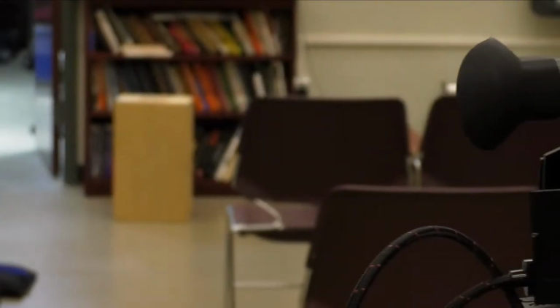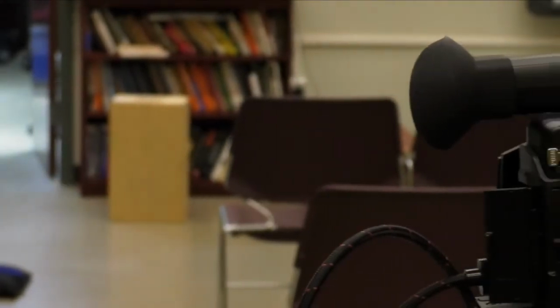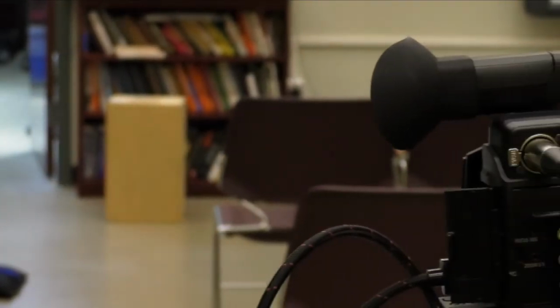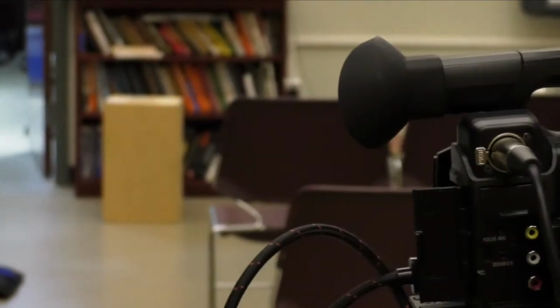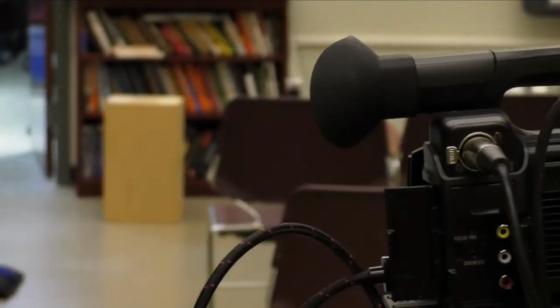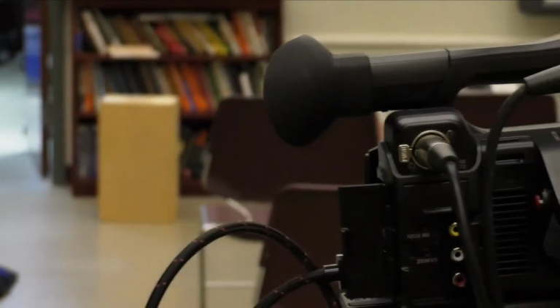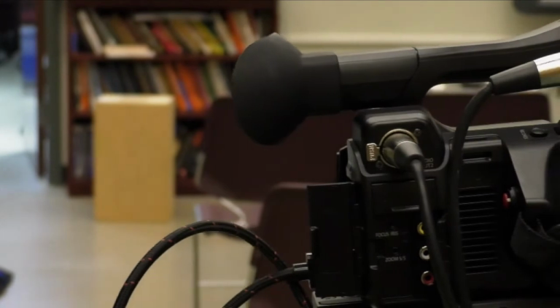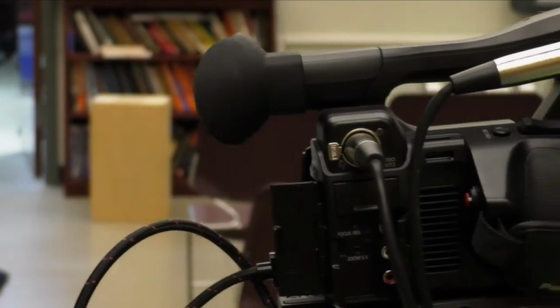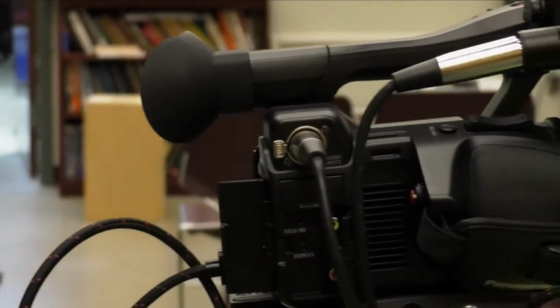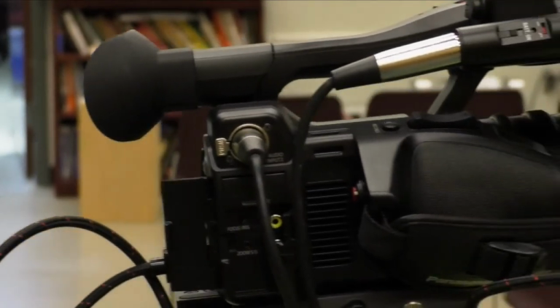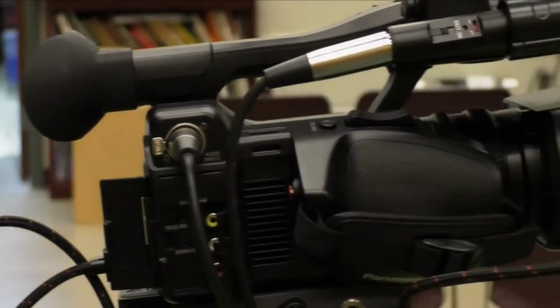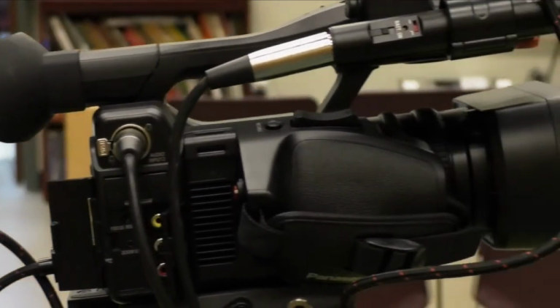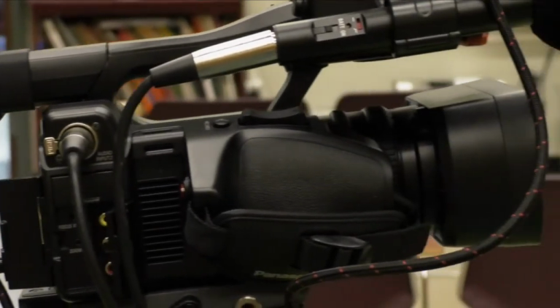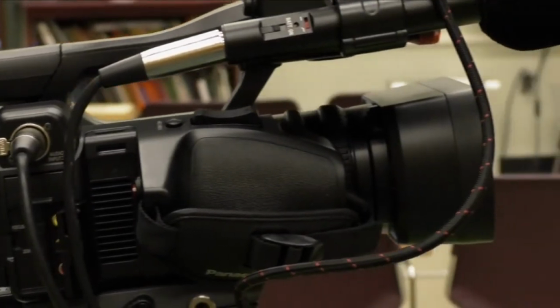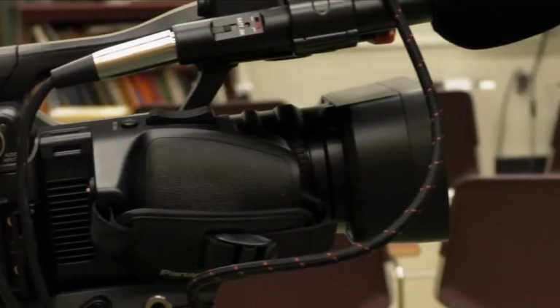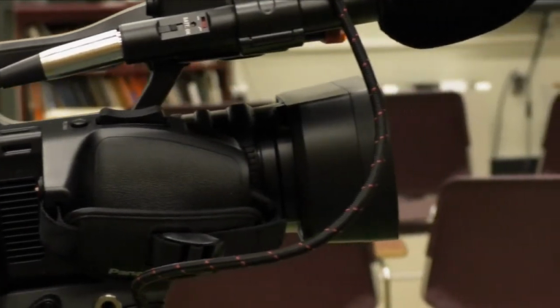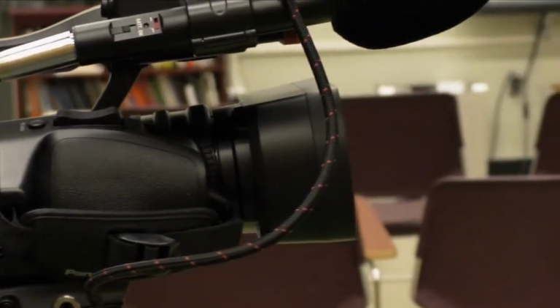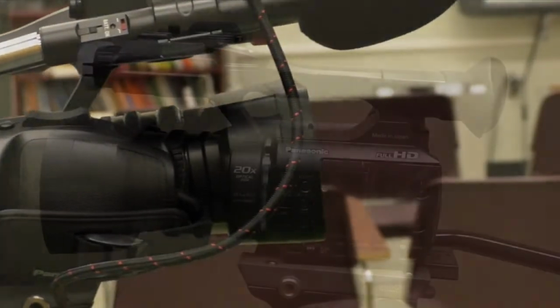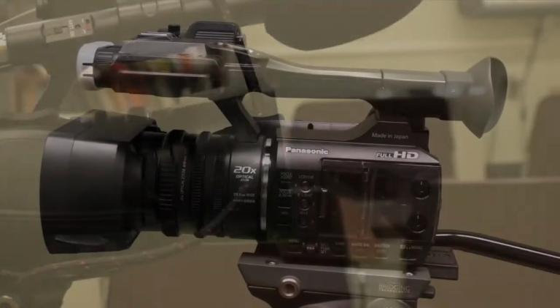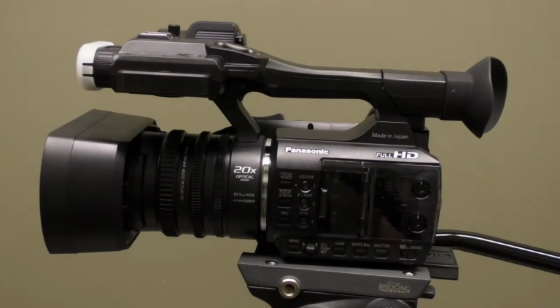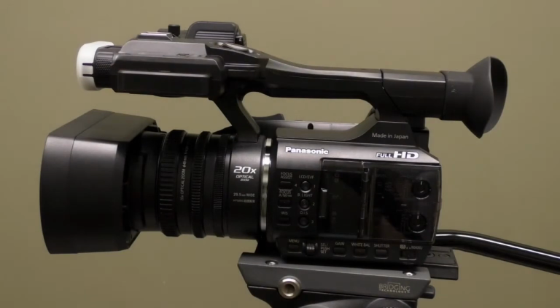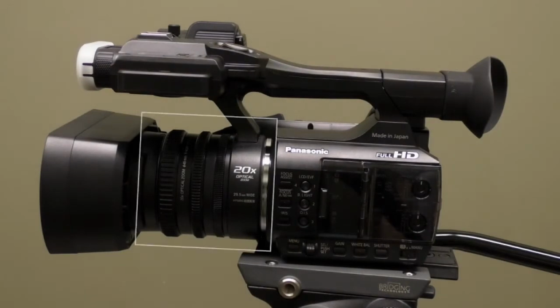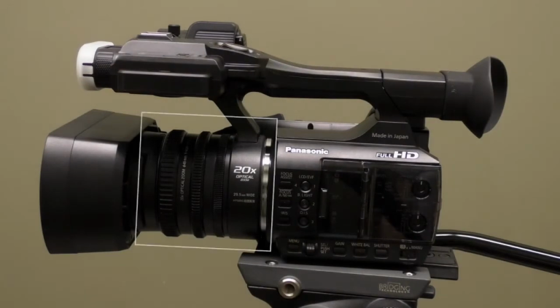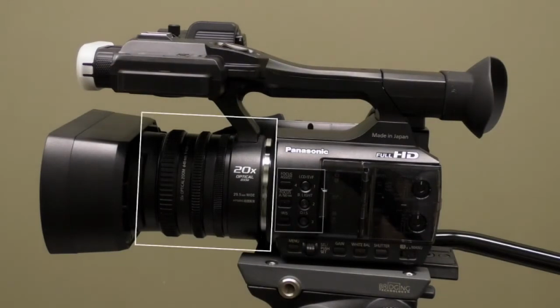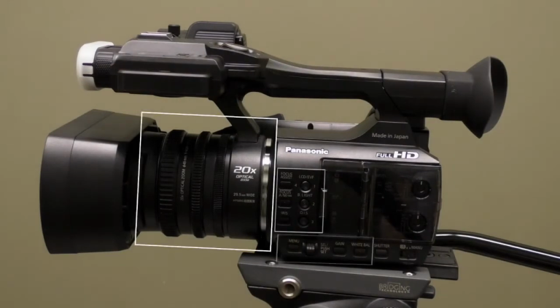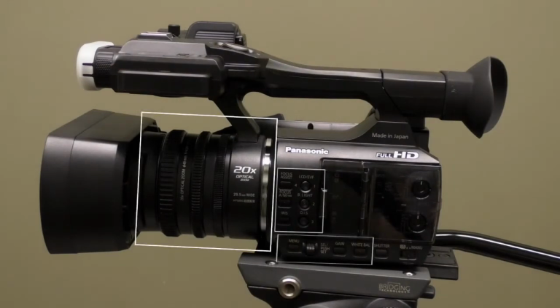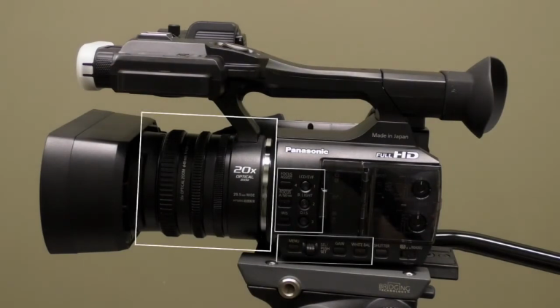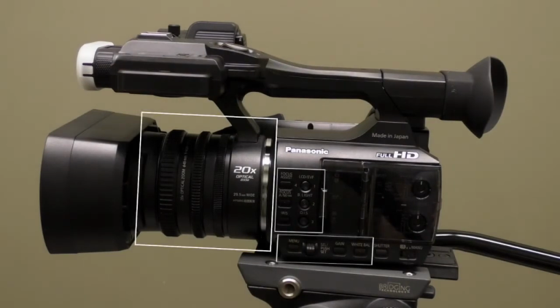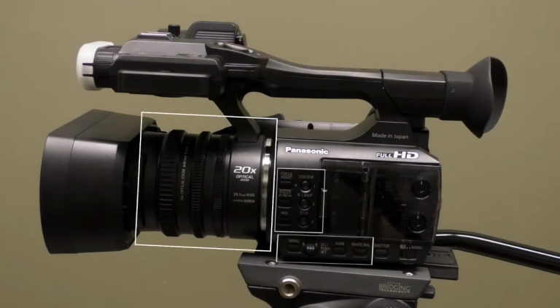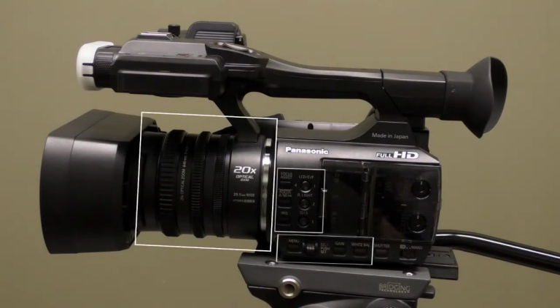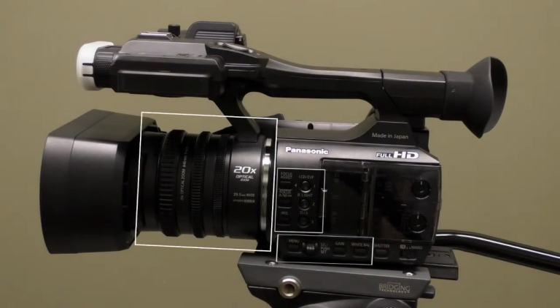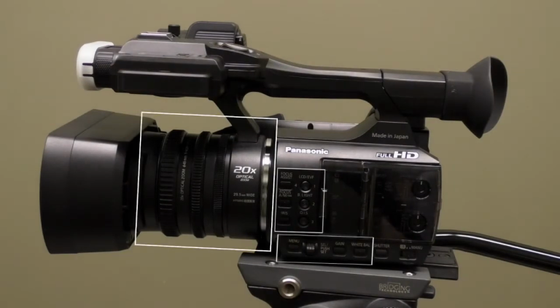Hey guys, so today I'm going to be talking about the Panasonic AG-AC30 model. Today I'm going to be talking about what is in these three boxes right here.